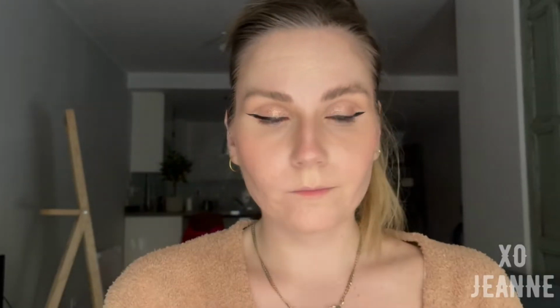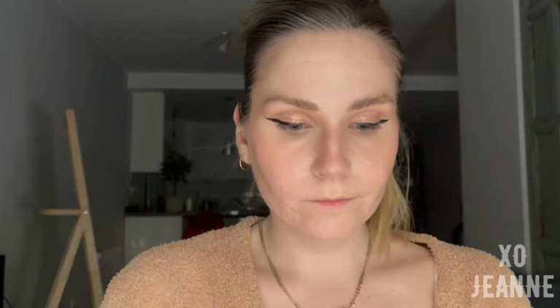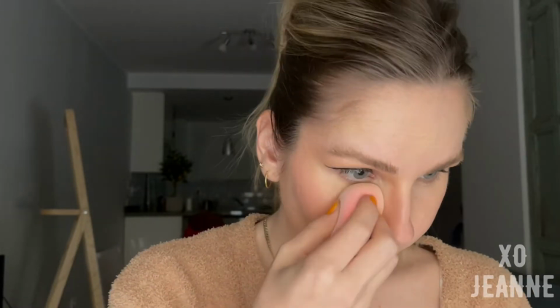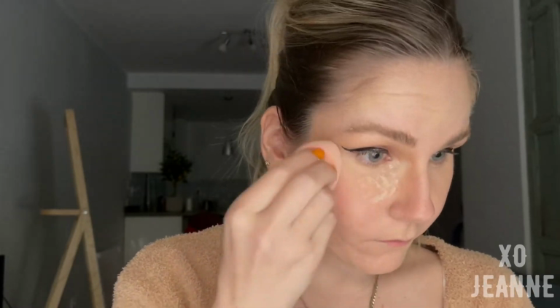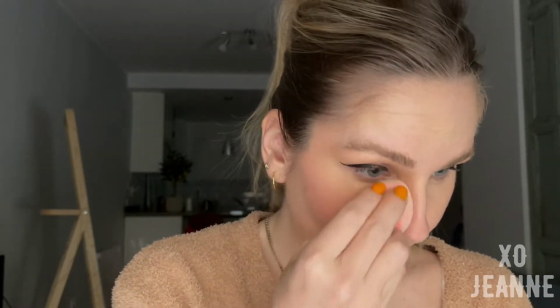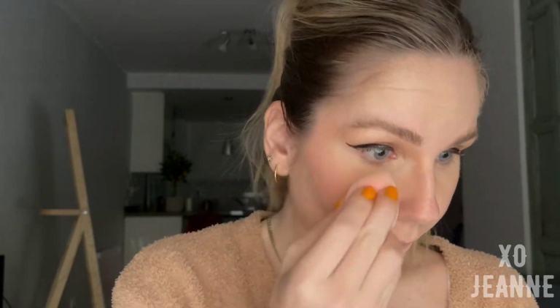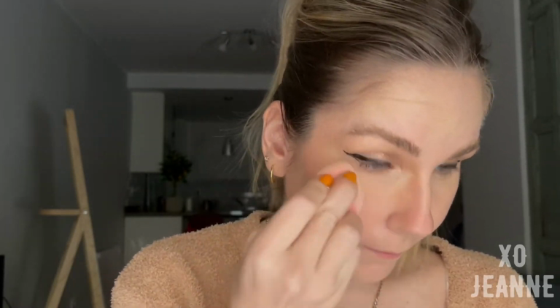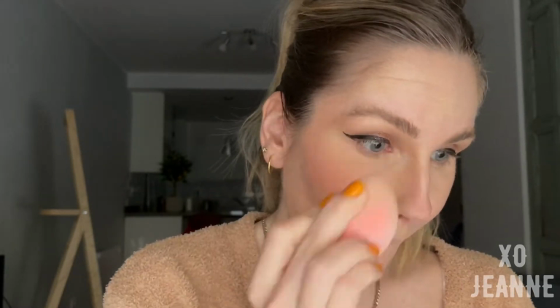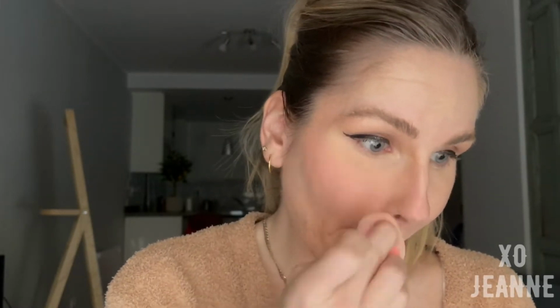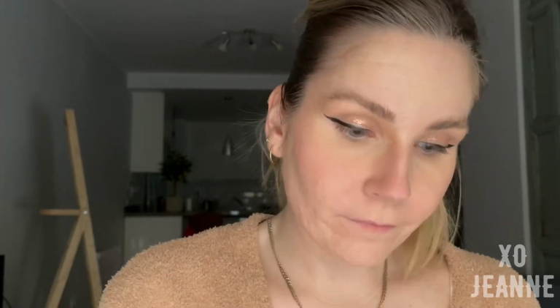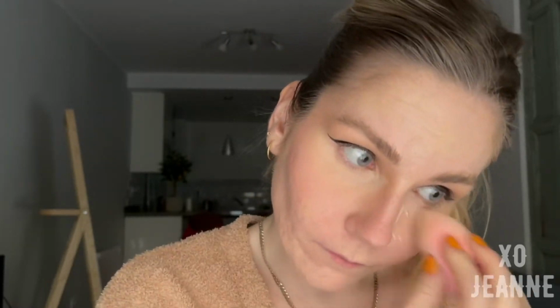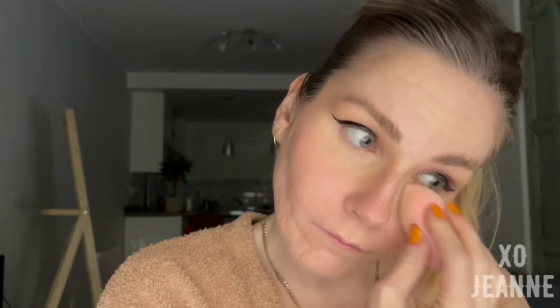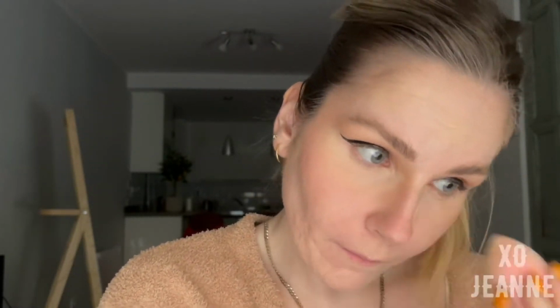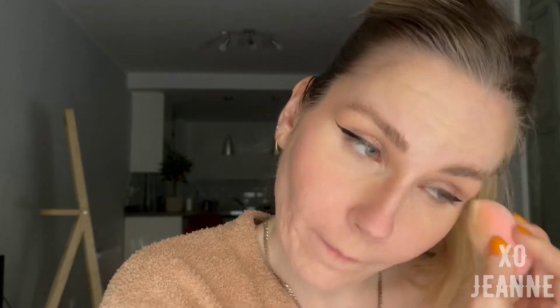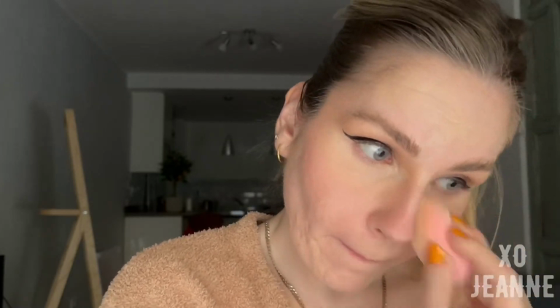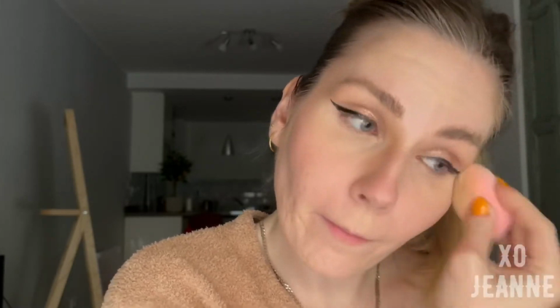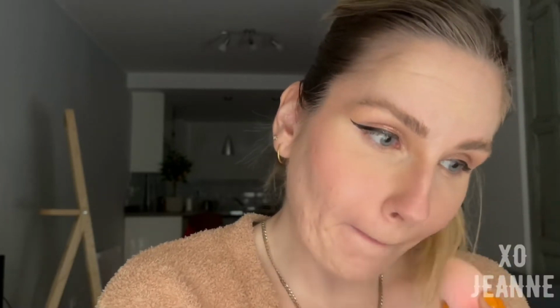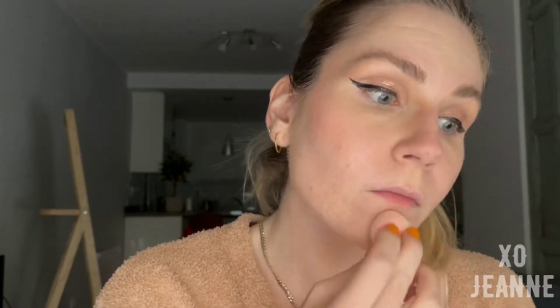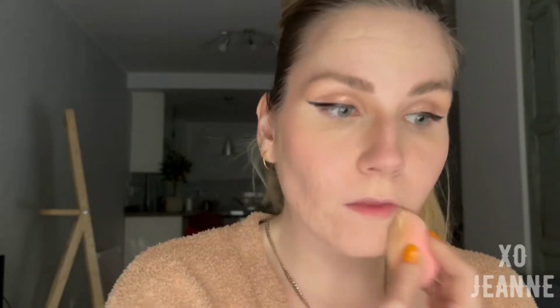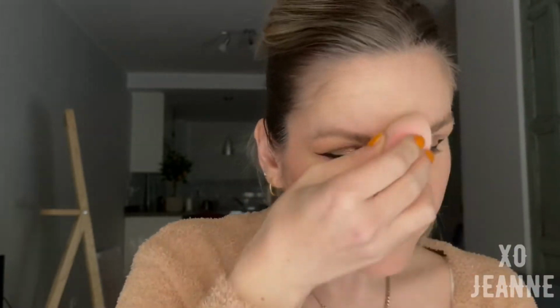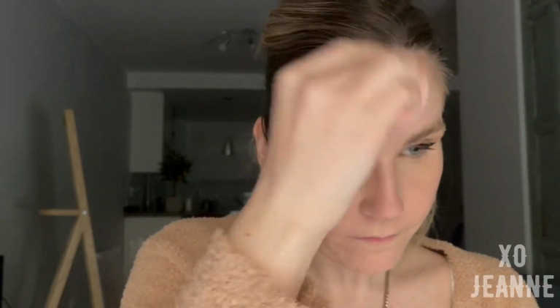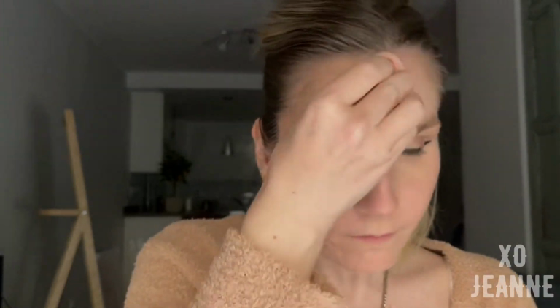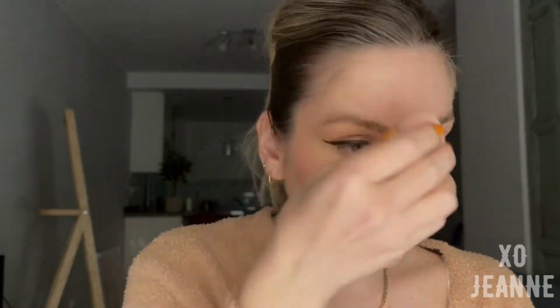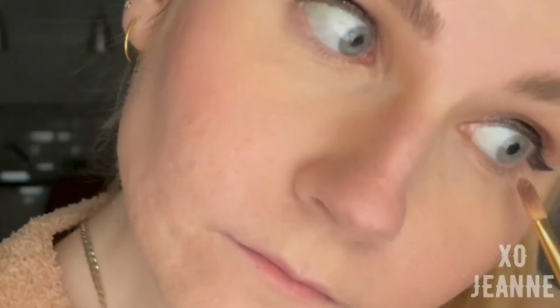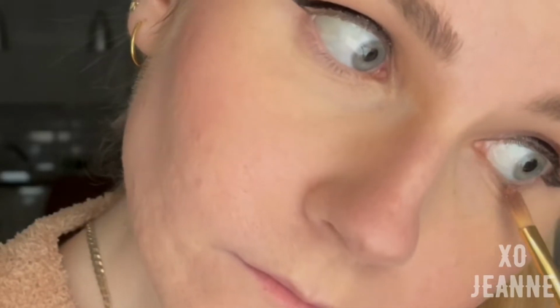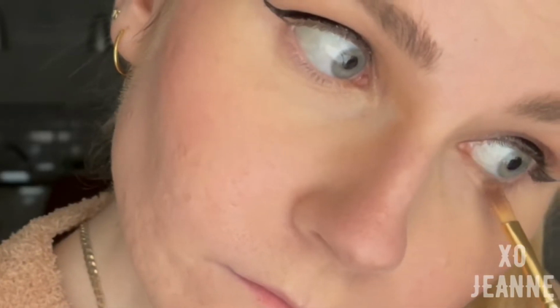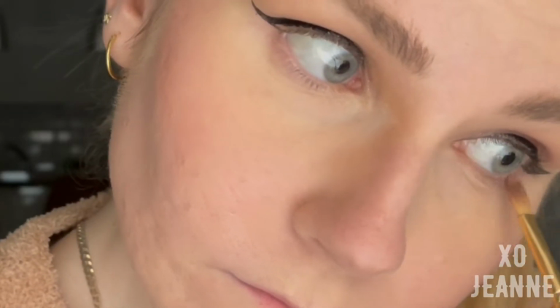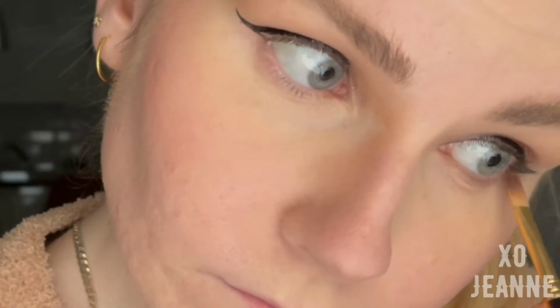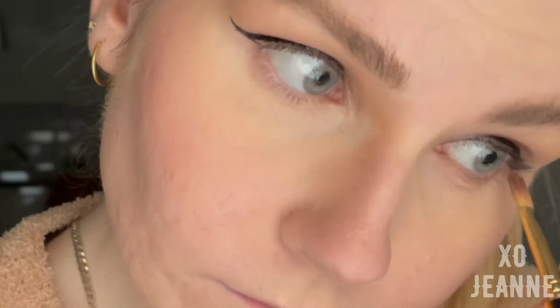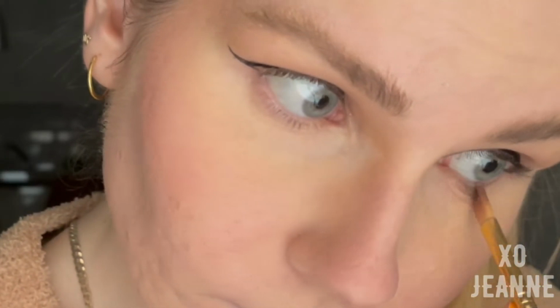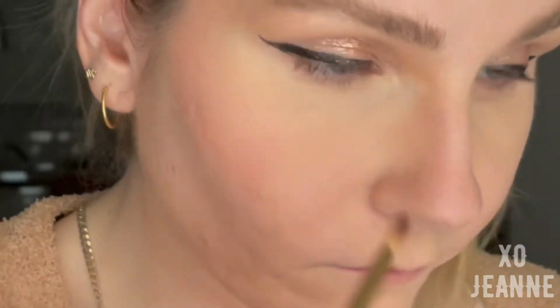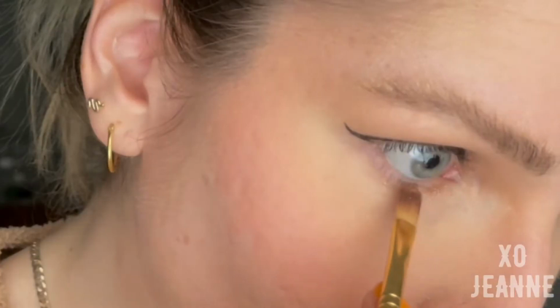I set my face because again I'm dancing for three hours straight and I don't want this to move — and spoiler alert, it doesn't. I also decided to add a little bit of glitter on the lower lash line.